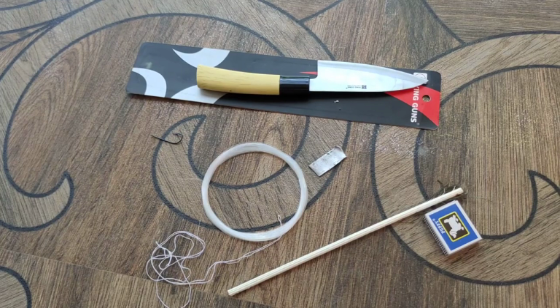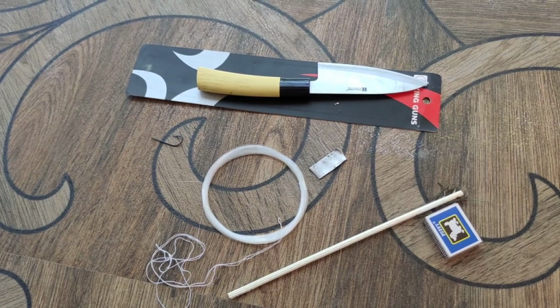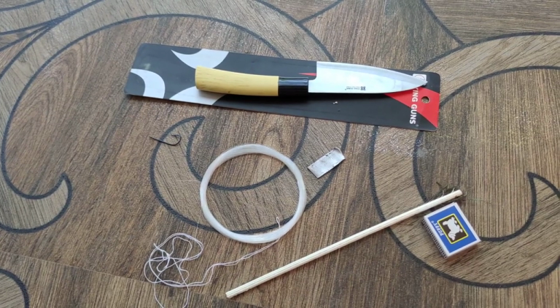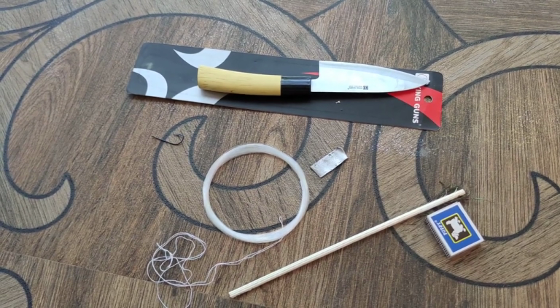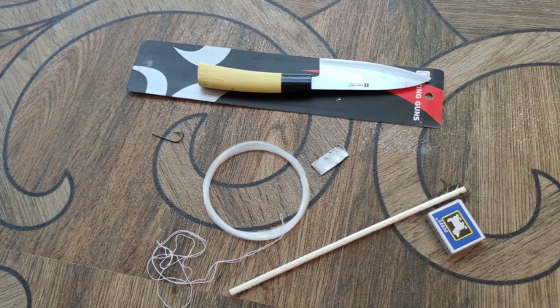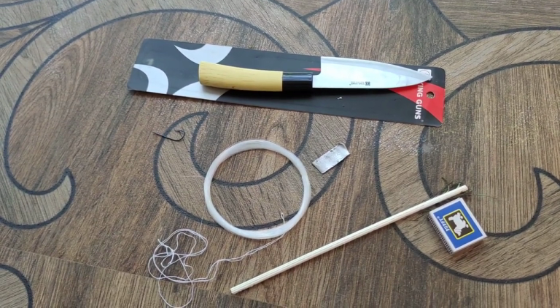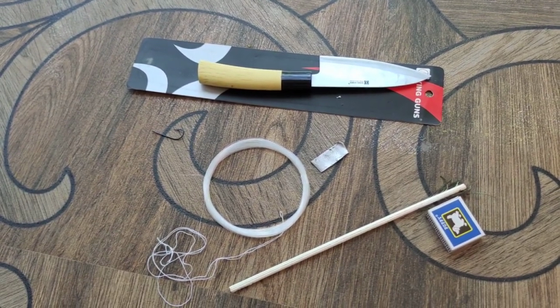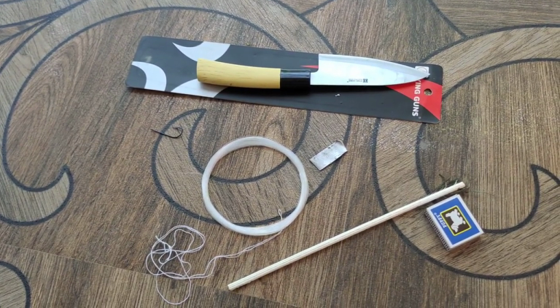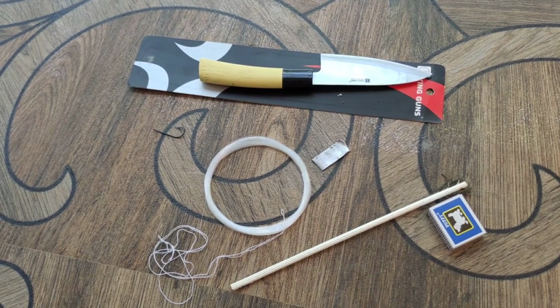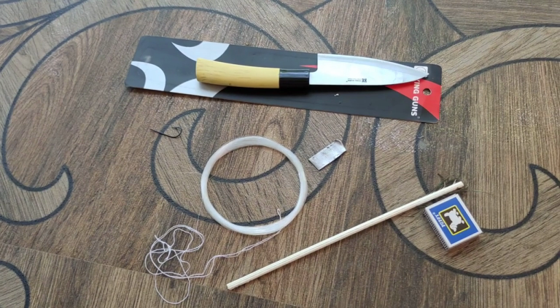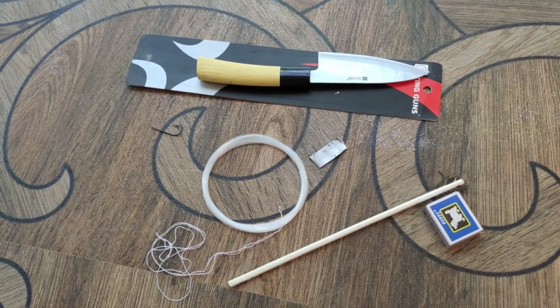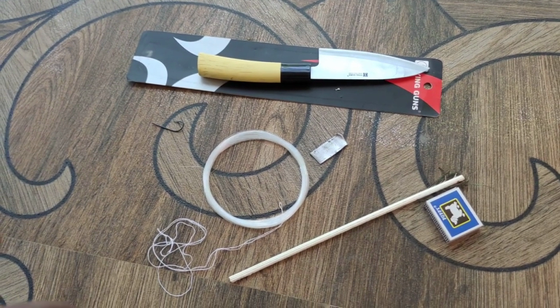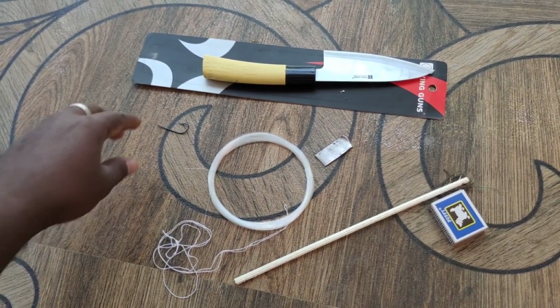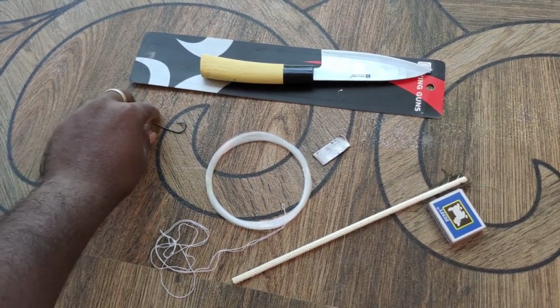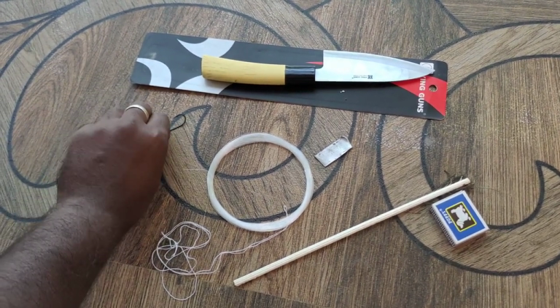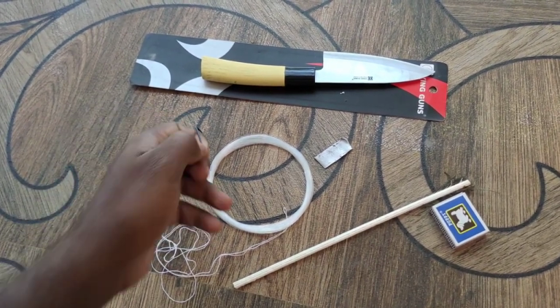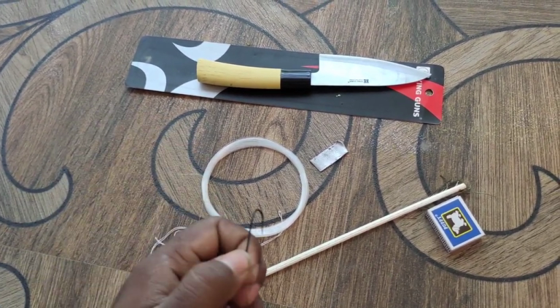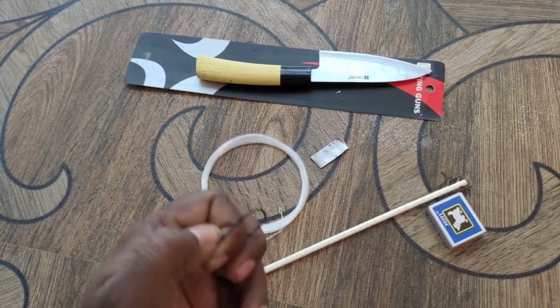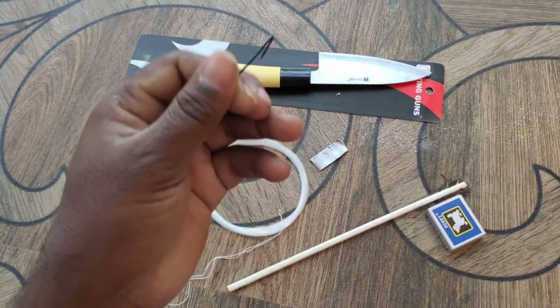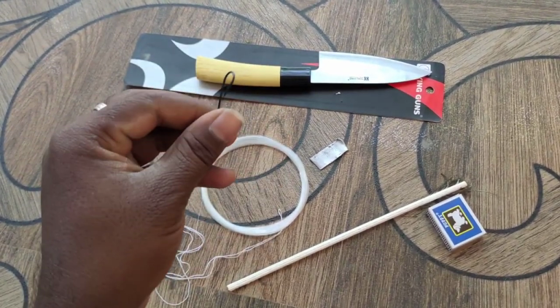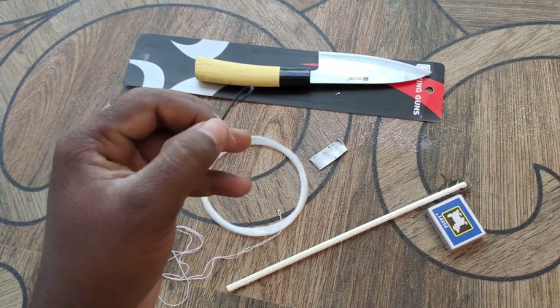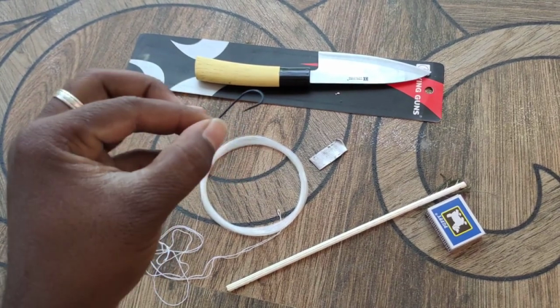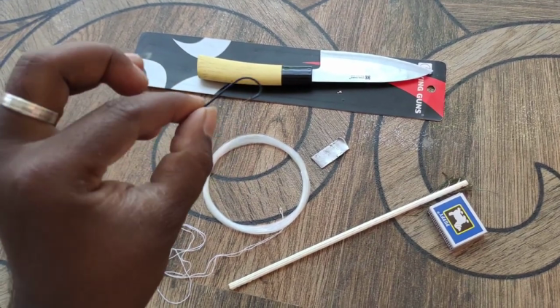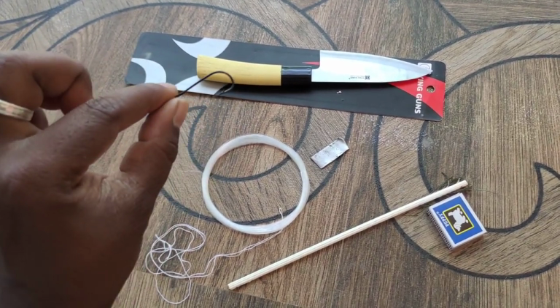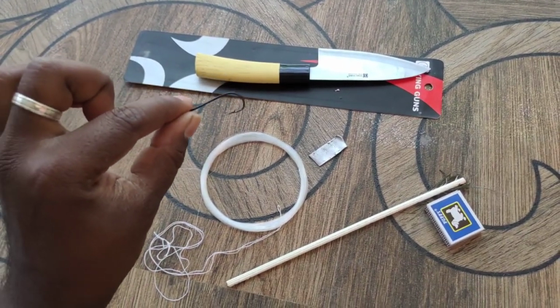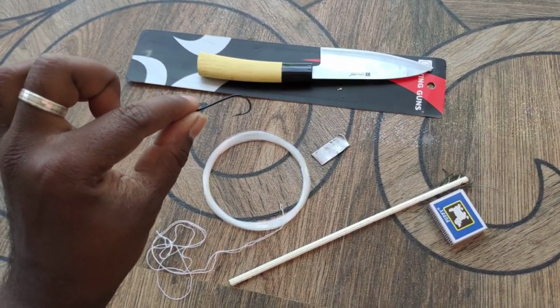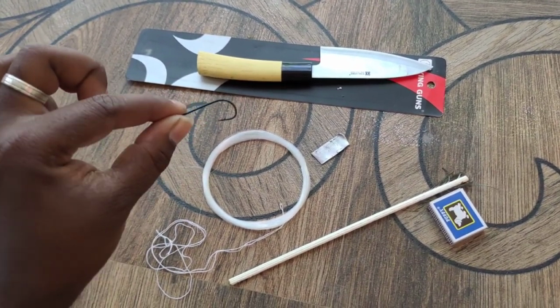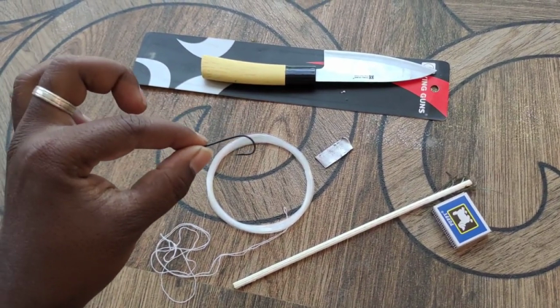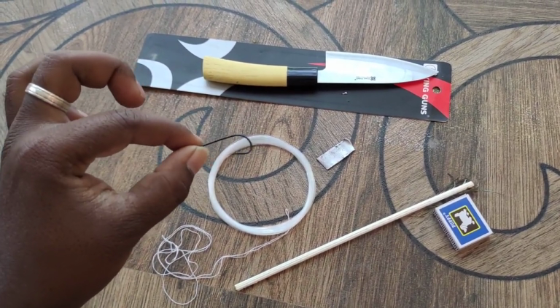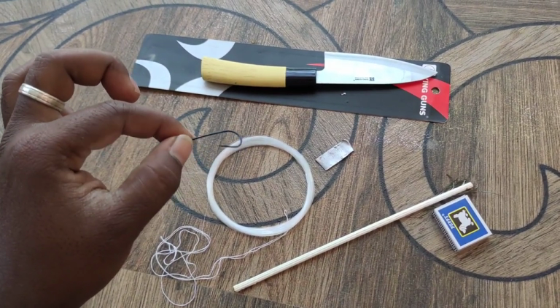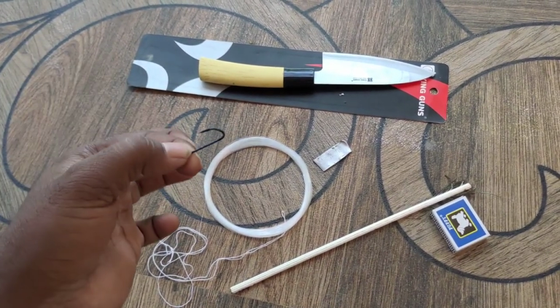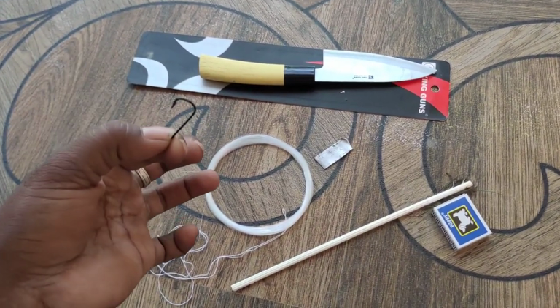Hello guys, we will talk about how to do this video. We will talk about a fire piece.